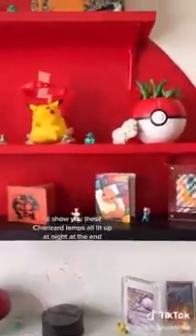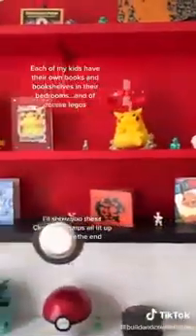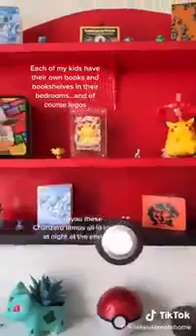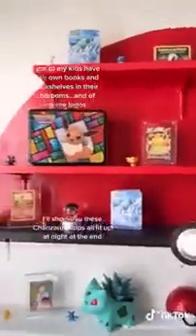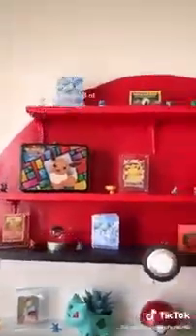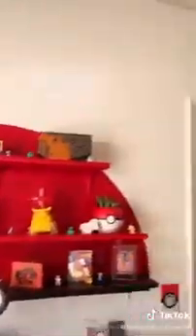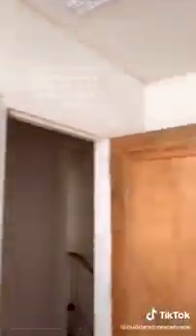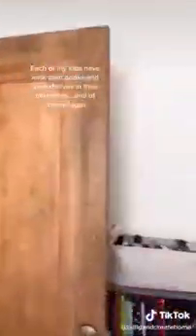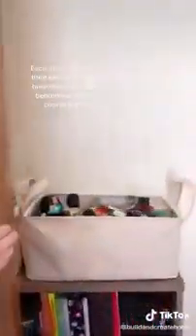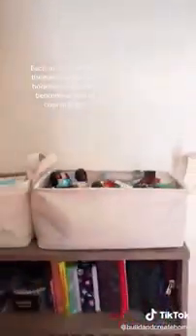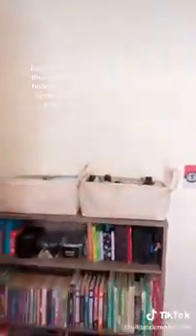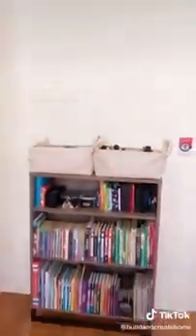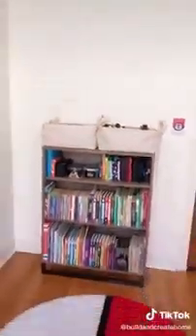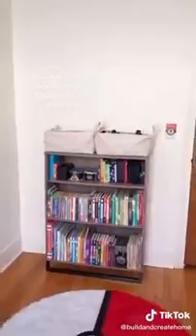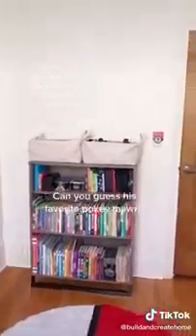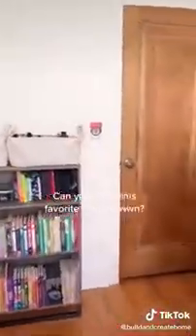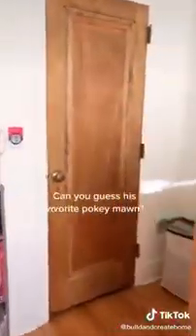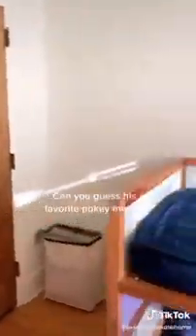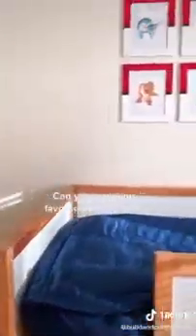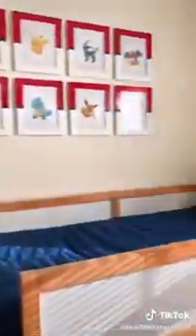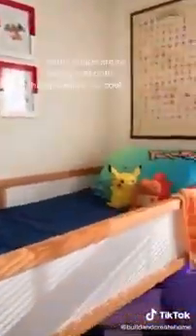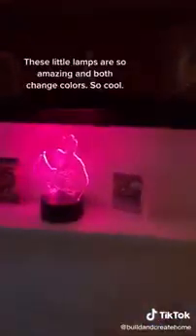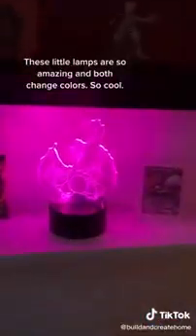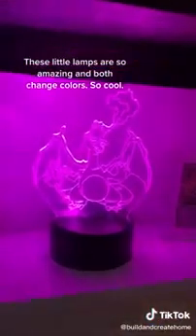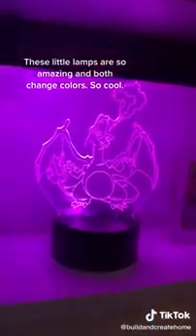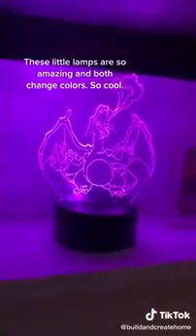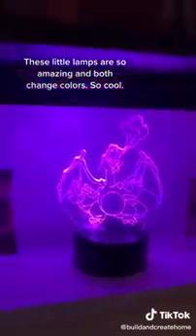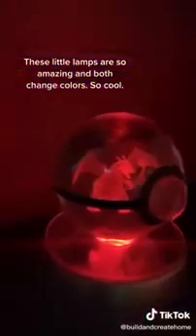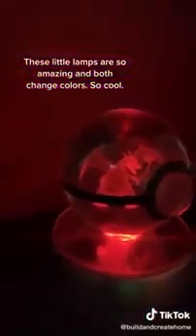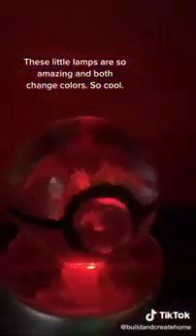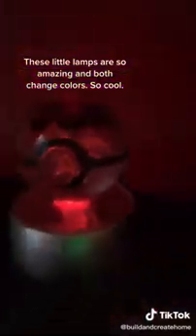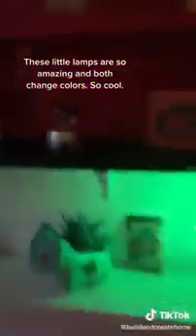Each of my kids have their own books and bookshelves in their bedrooms! And of course, Legos! Can you guess his favorite Pokemon? These little lamps are so amazing, and both change colors! So cool!